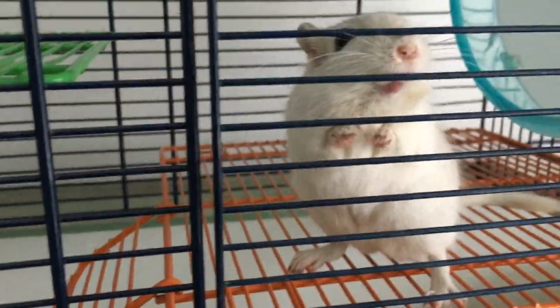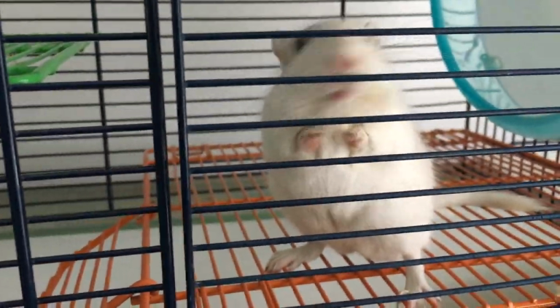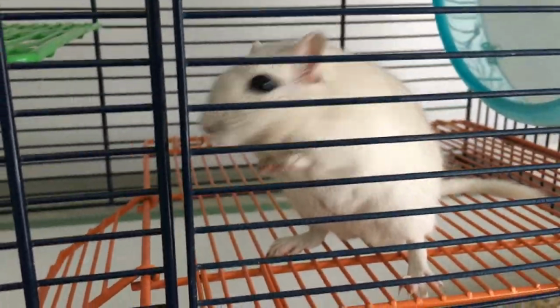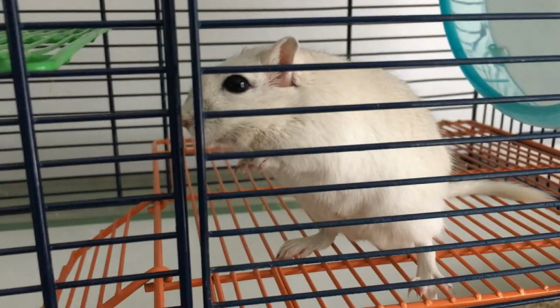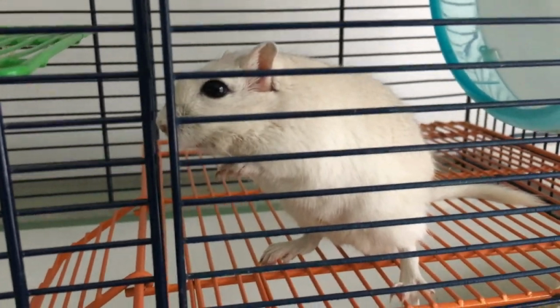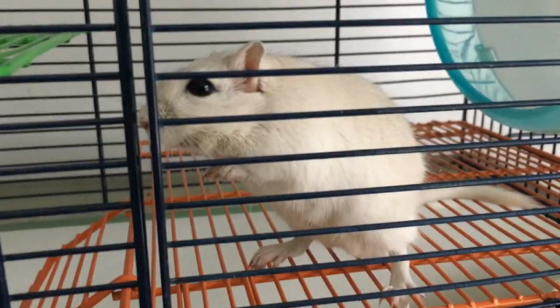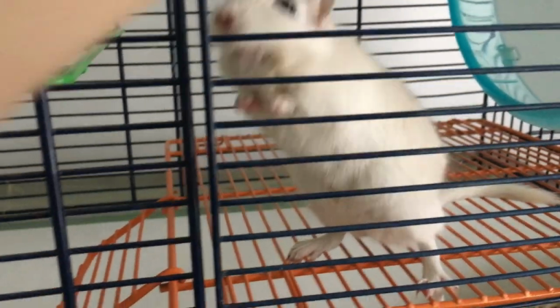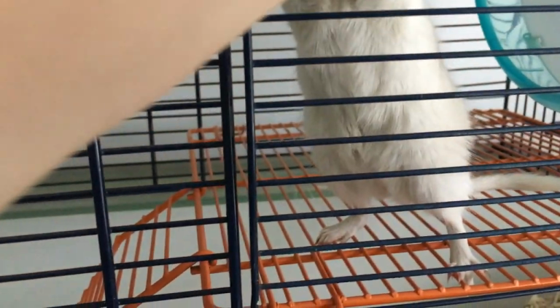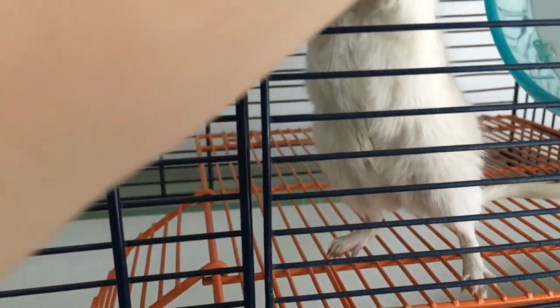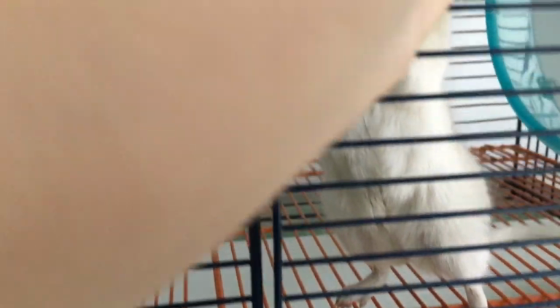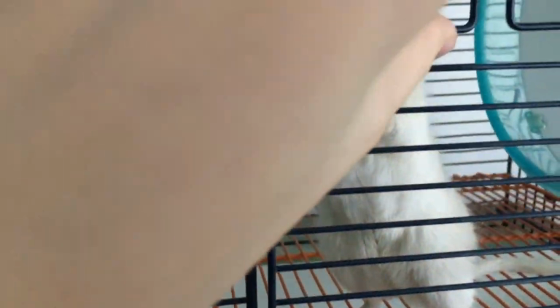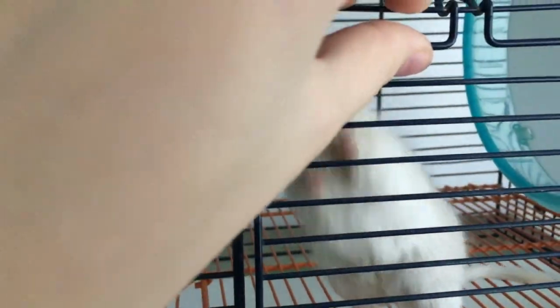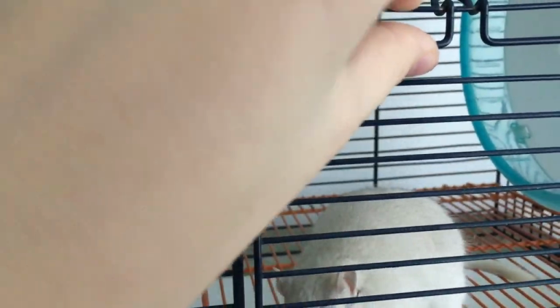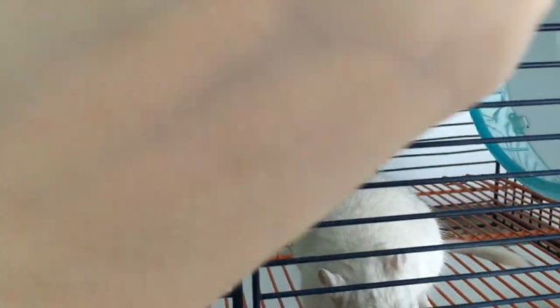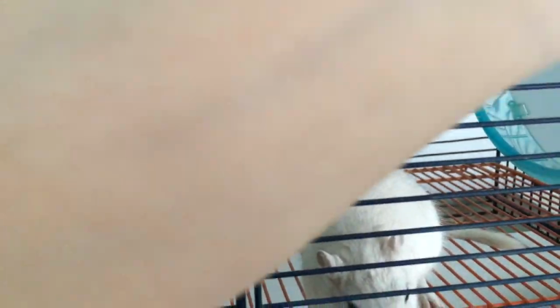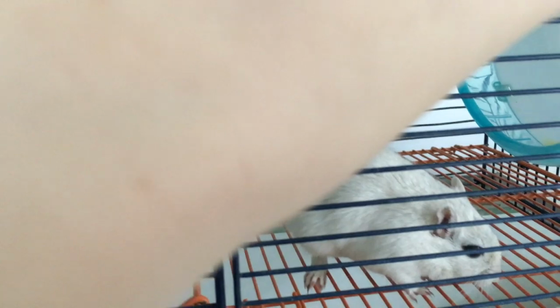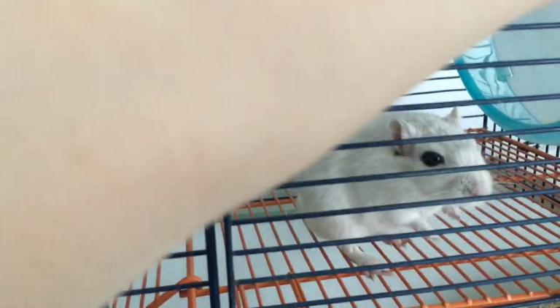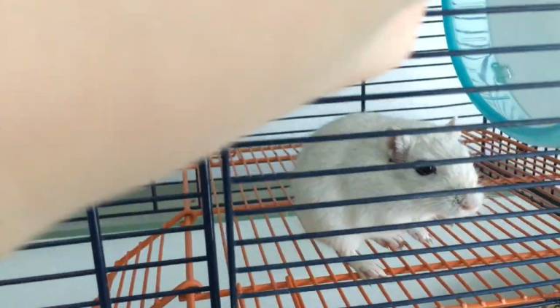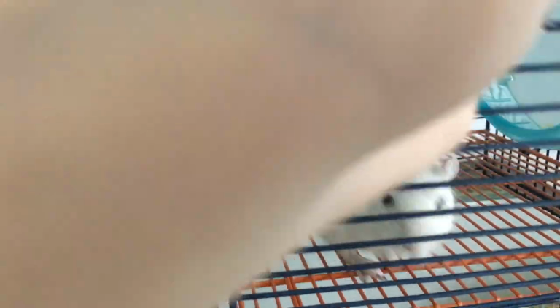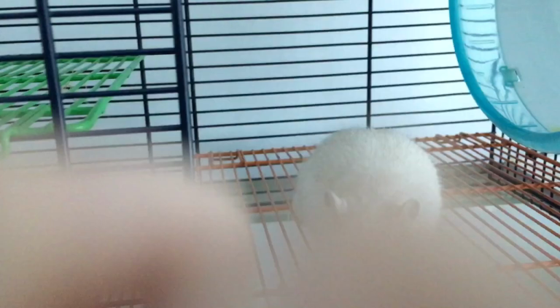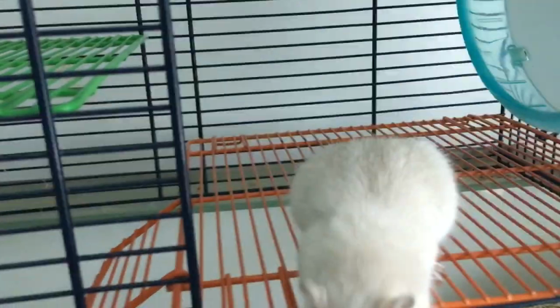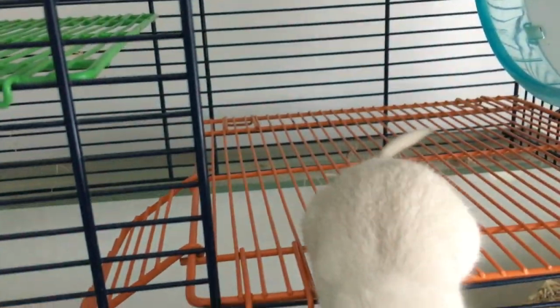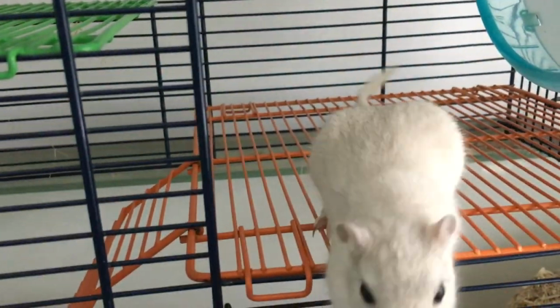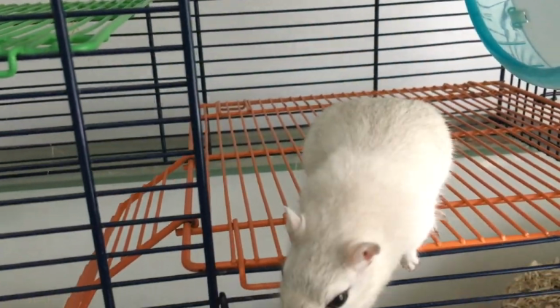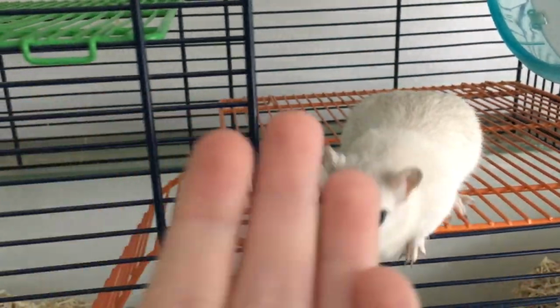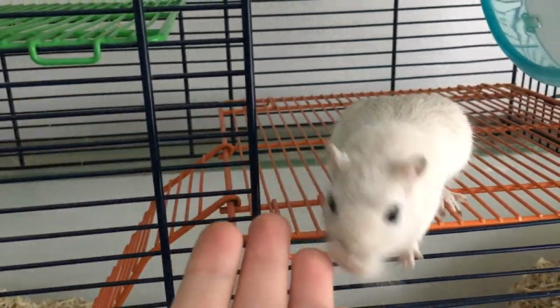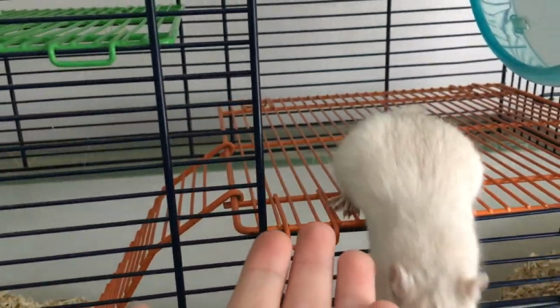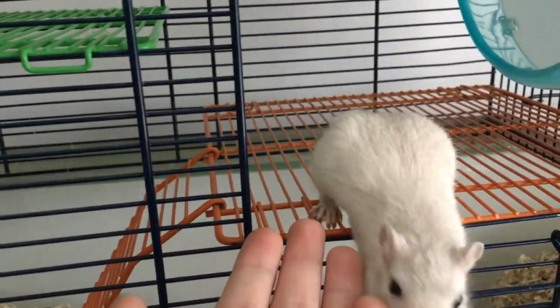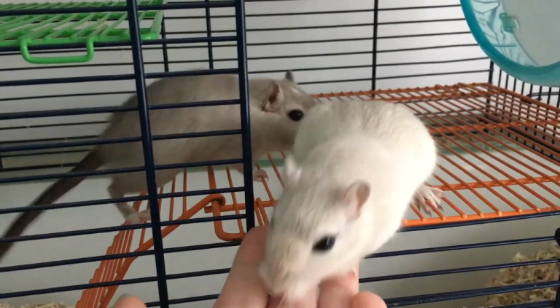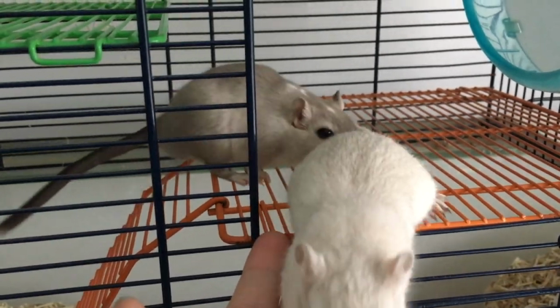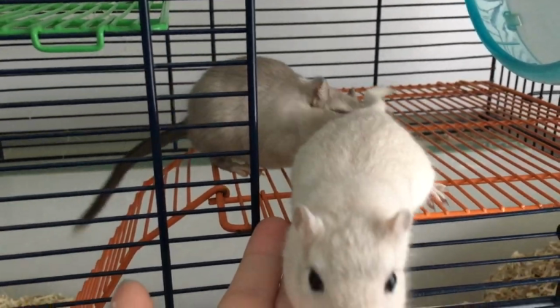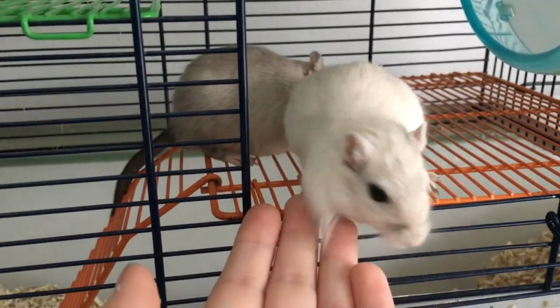We didn't find any items for my gerbils, so we didn't get anything. But this is the end of the vlog now, guys — I hope you have a really nice day and I'll see you later.